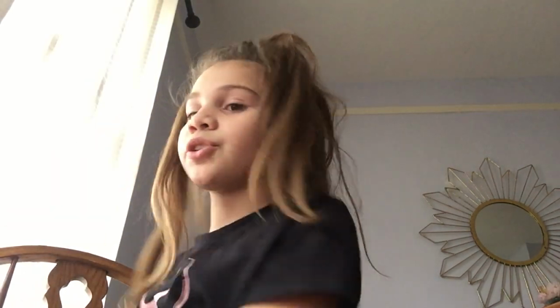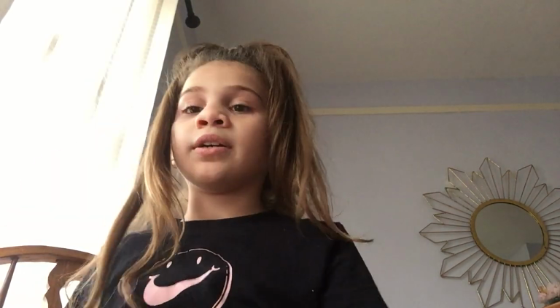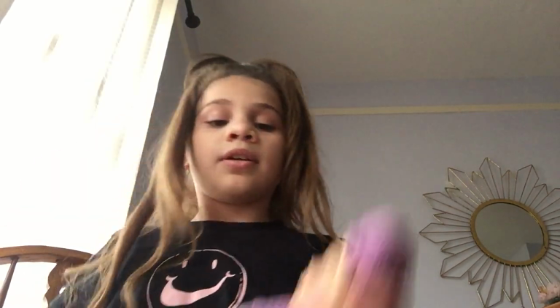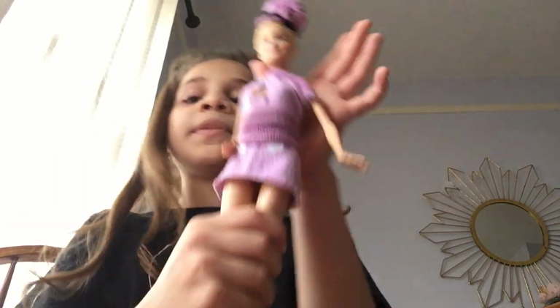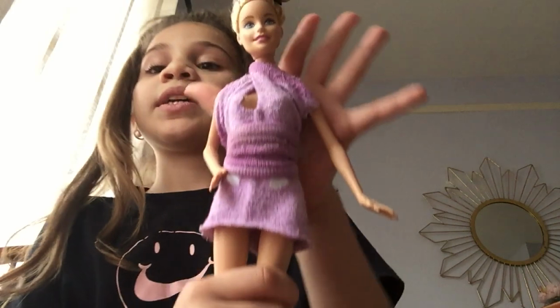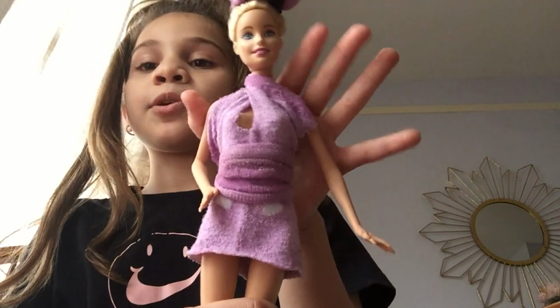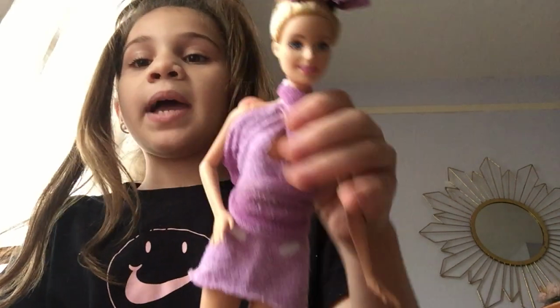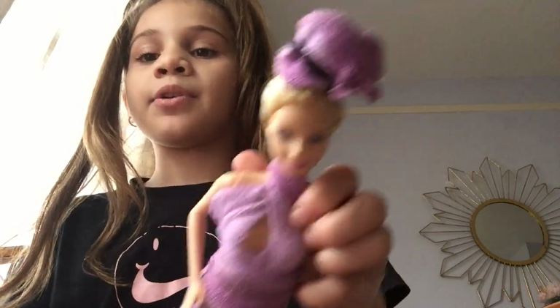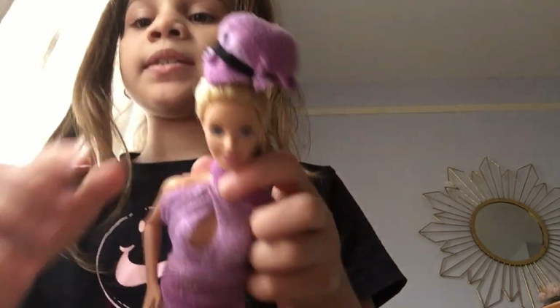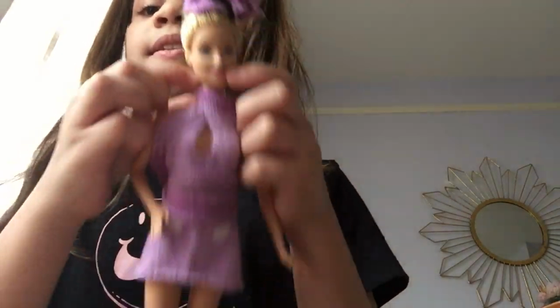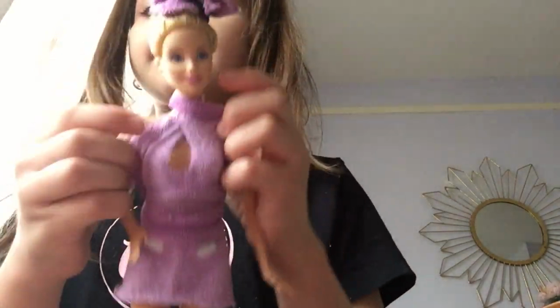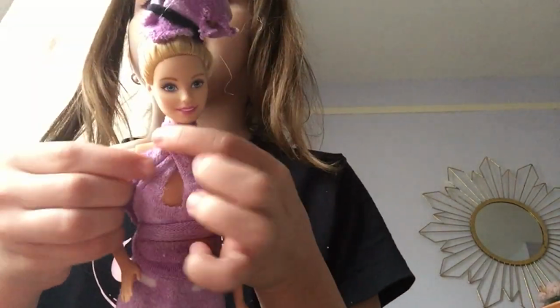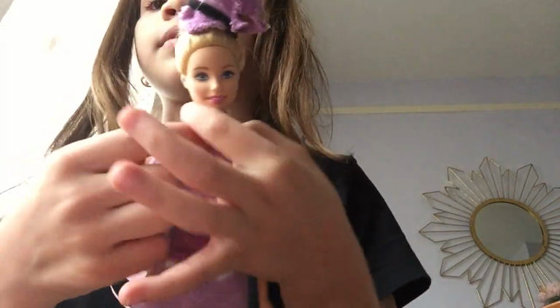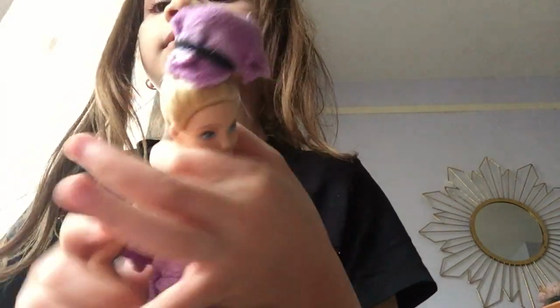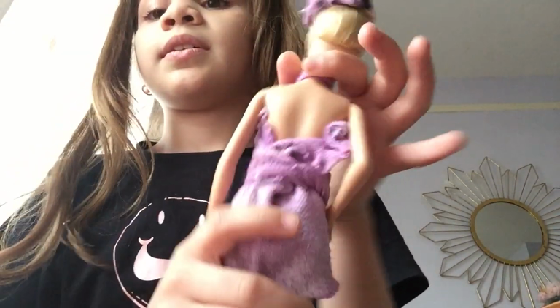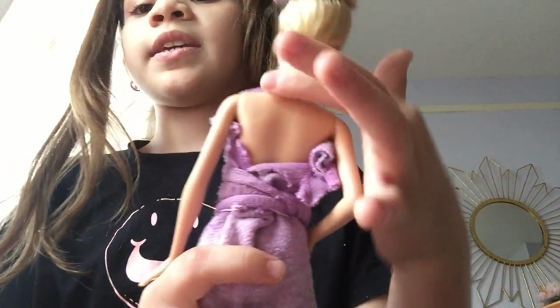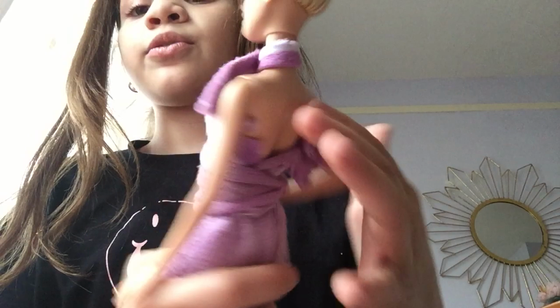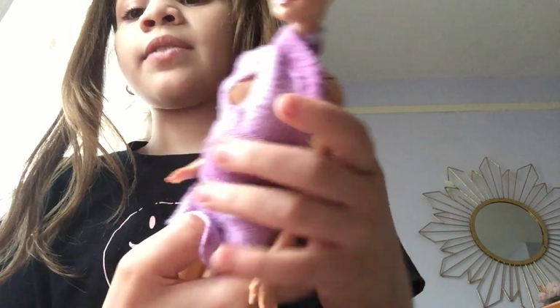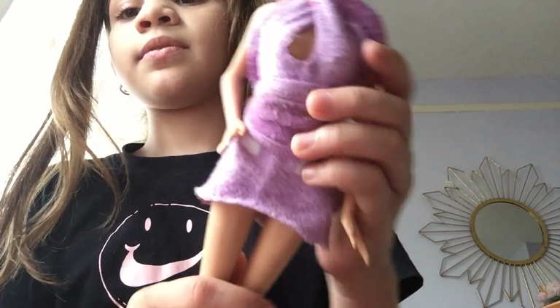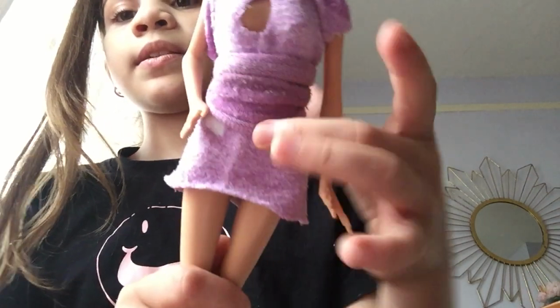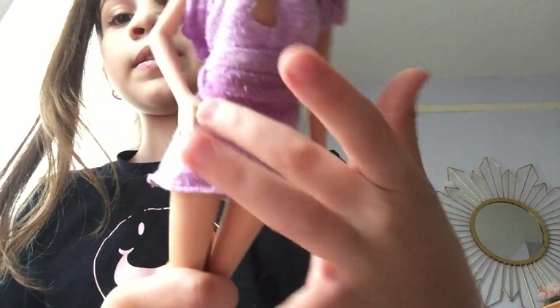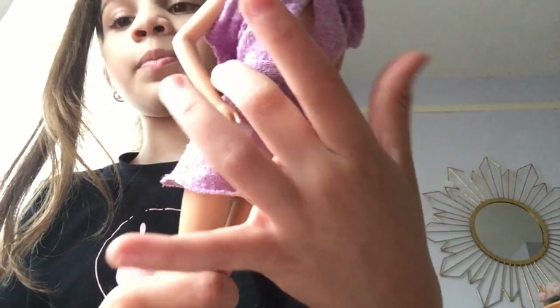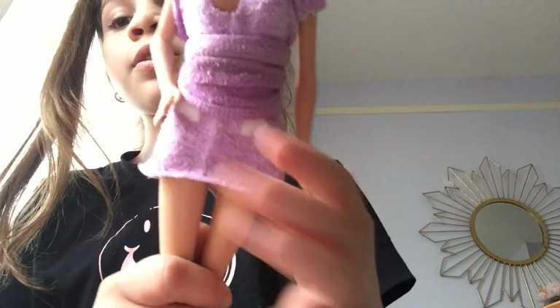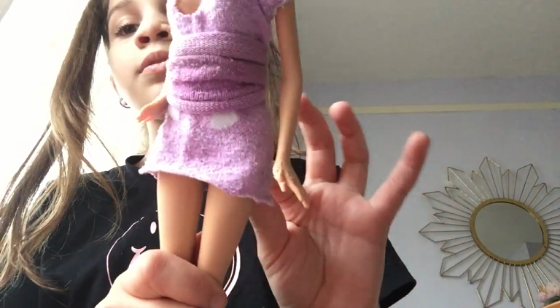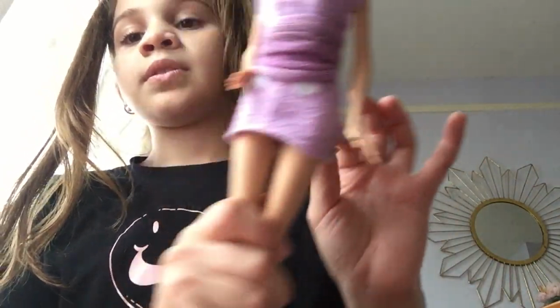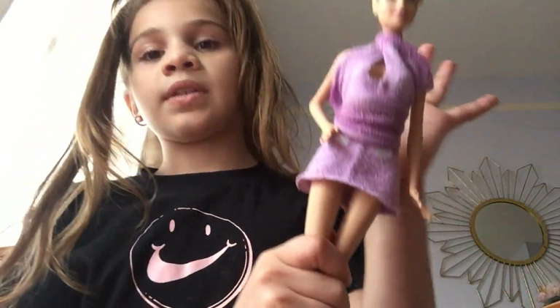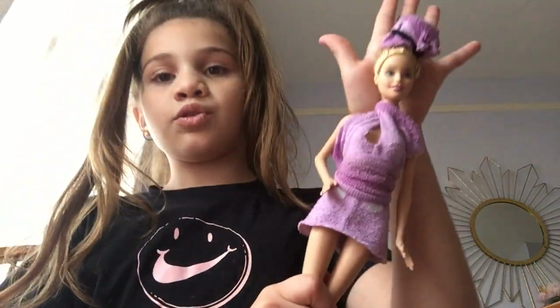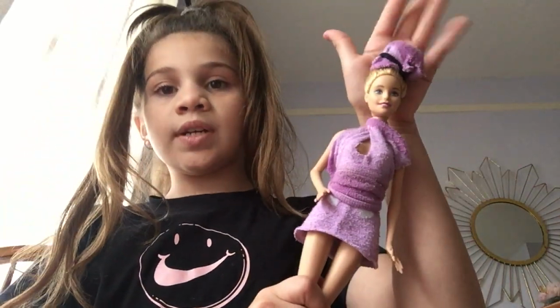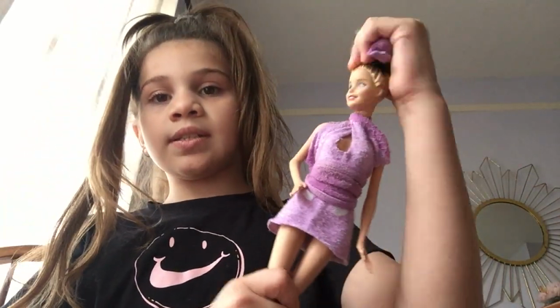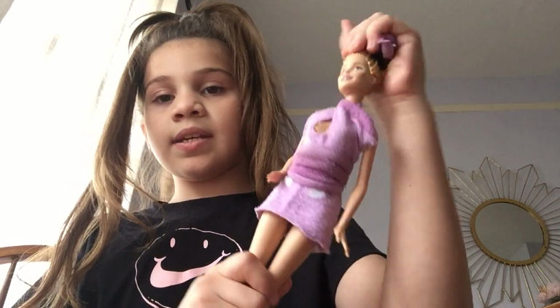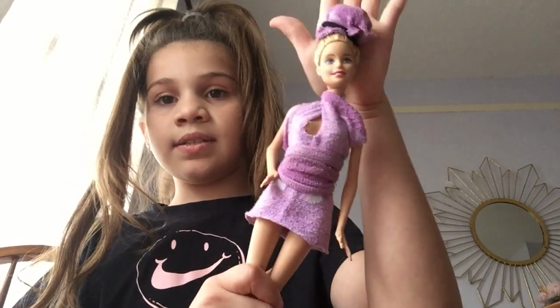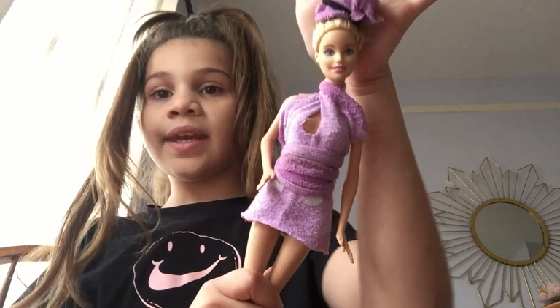This one is Purple Power. It's kind of like a thing that goes around and then a strap here. It's like a short dress.